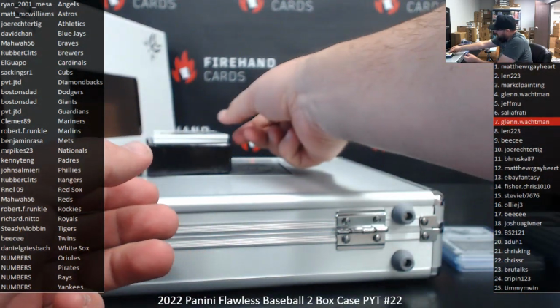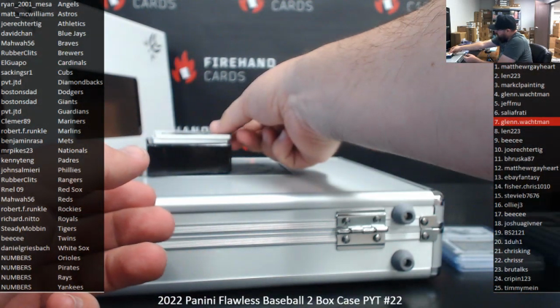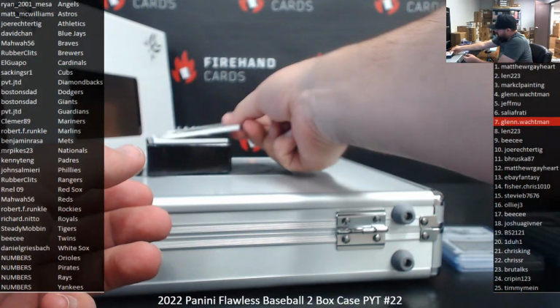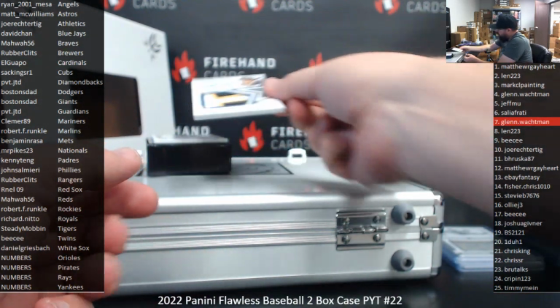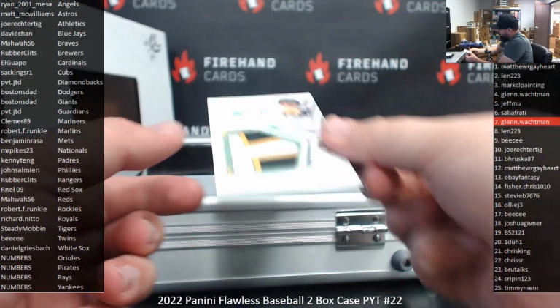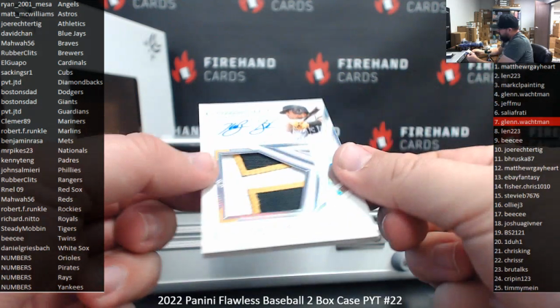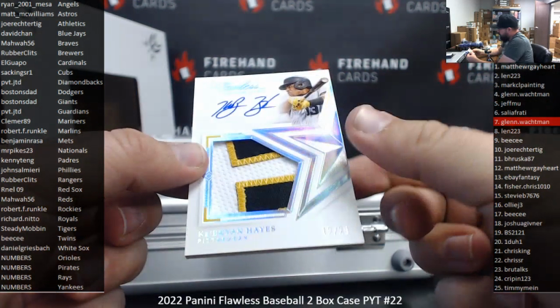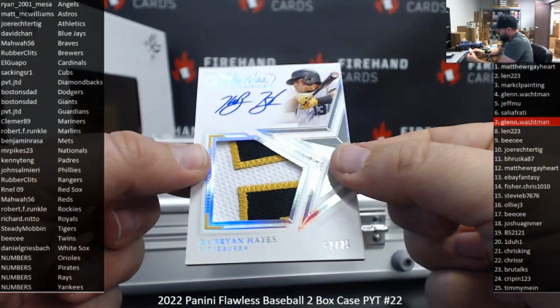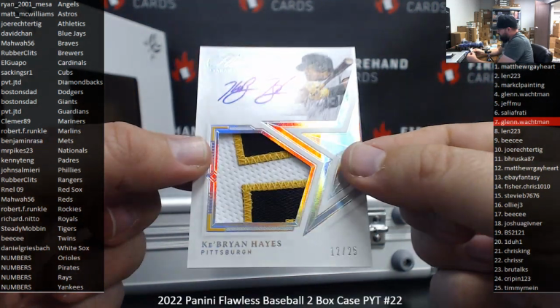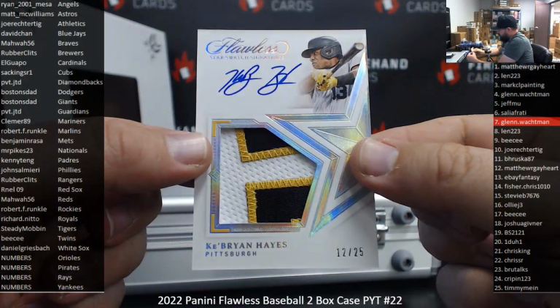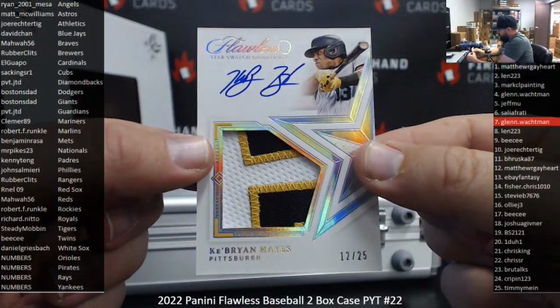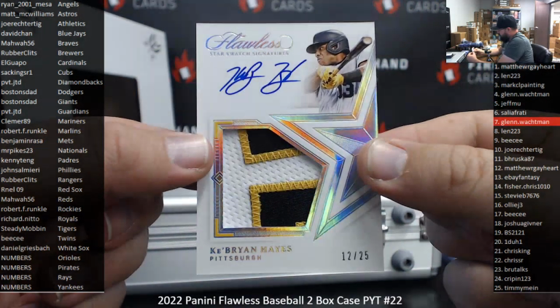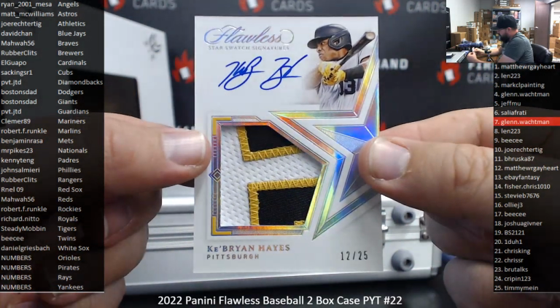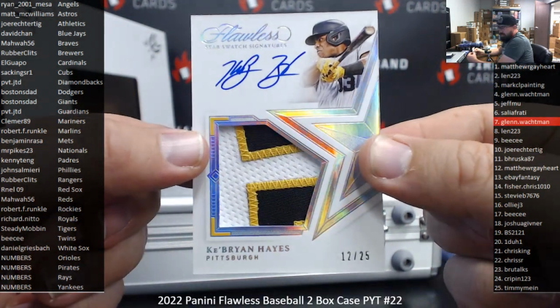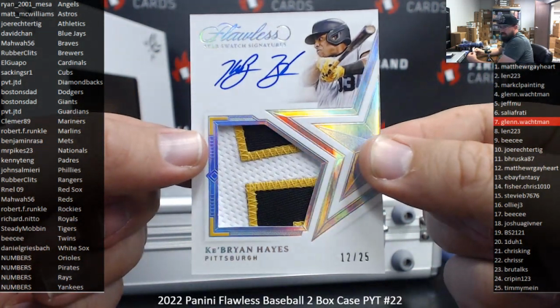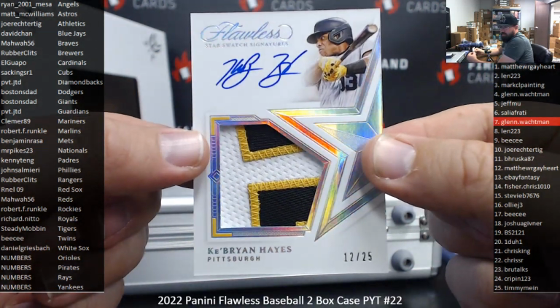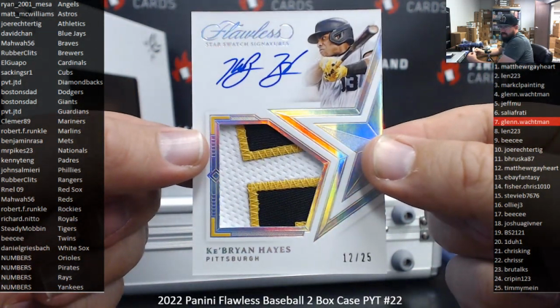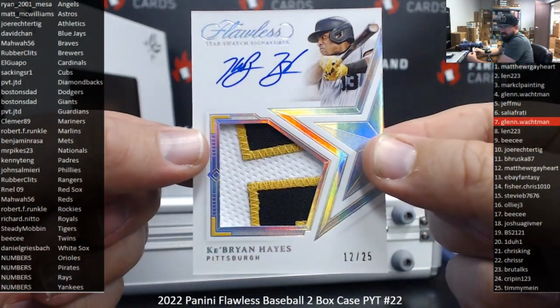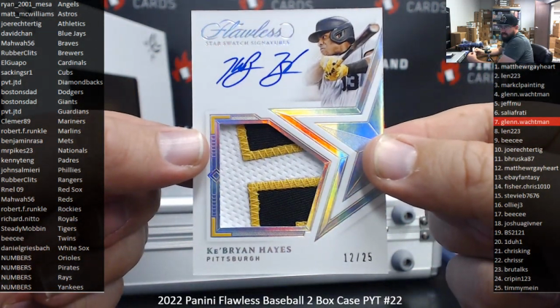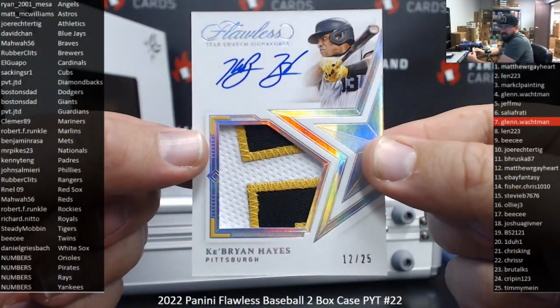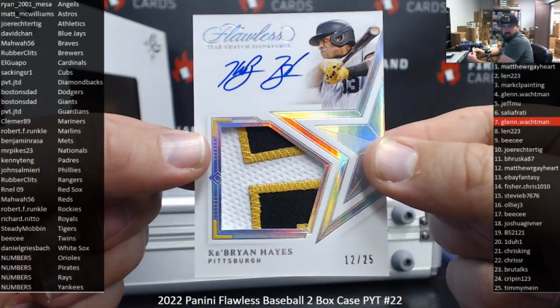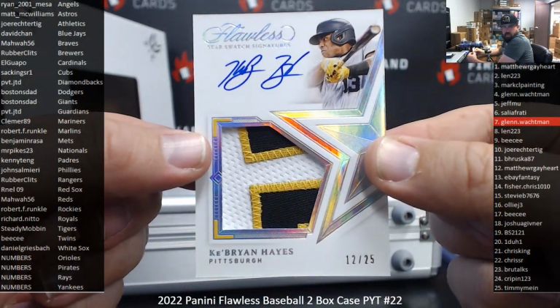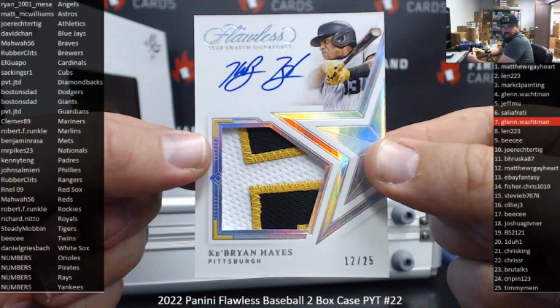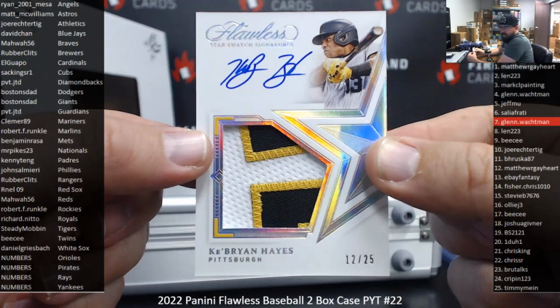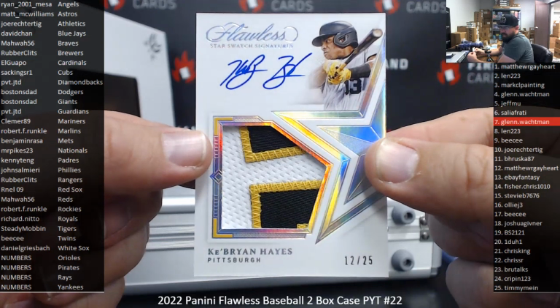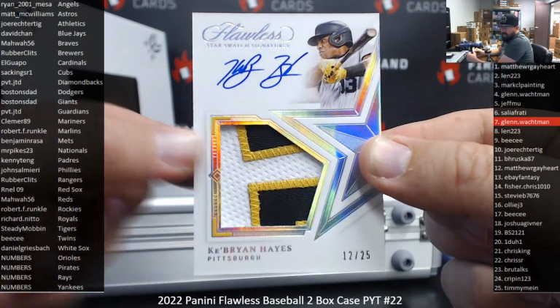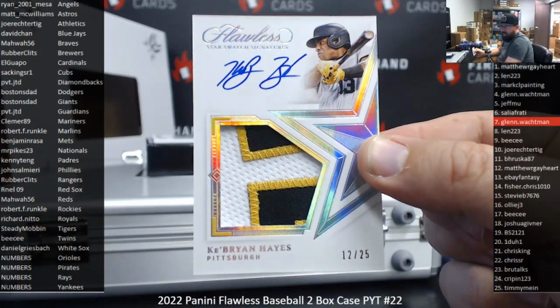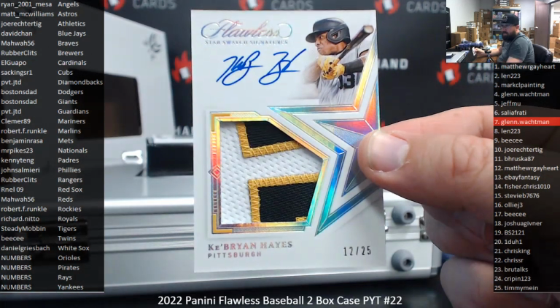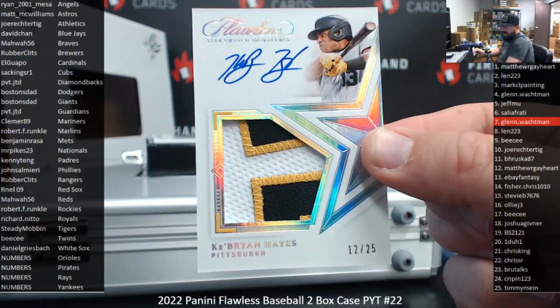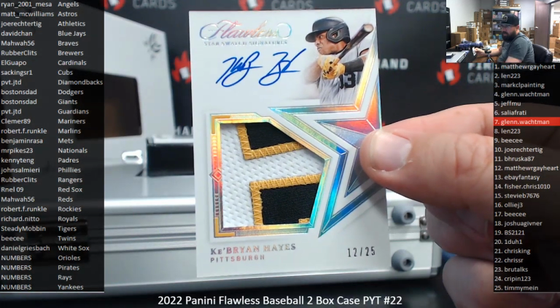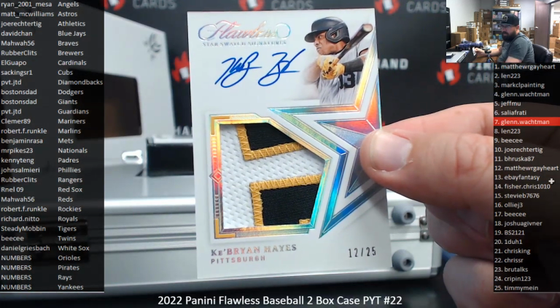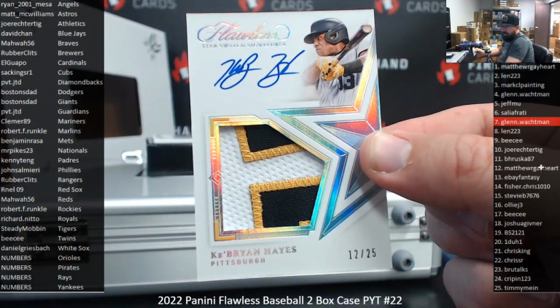Number 25, Star Swatch Signatures — Cabrian Hayes, Pirates, 12-25. Pirates are a number squad. Matthew R. Gayhart, spot number 12. That's already two numbers hit.